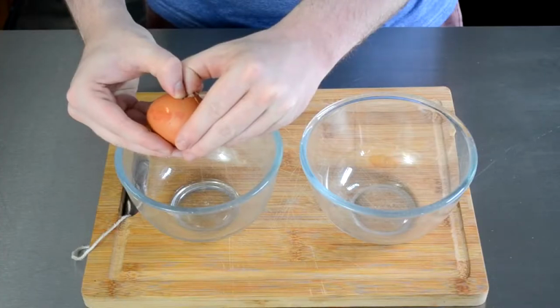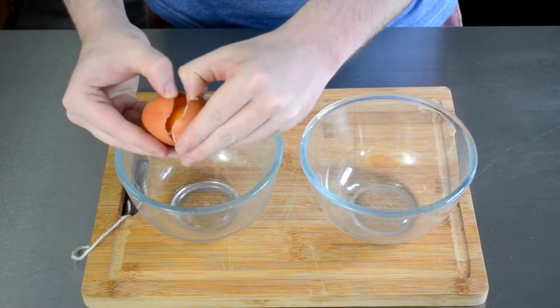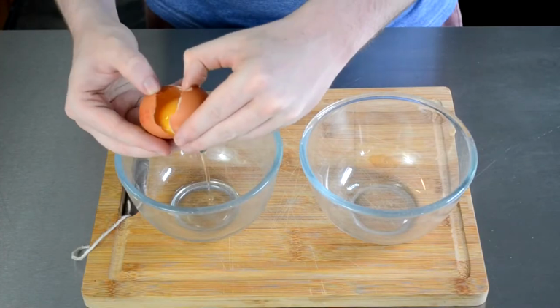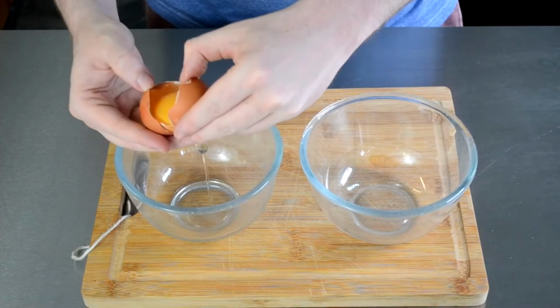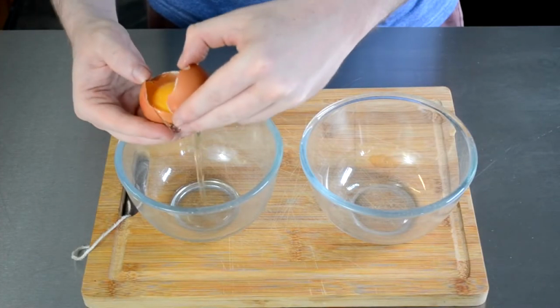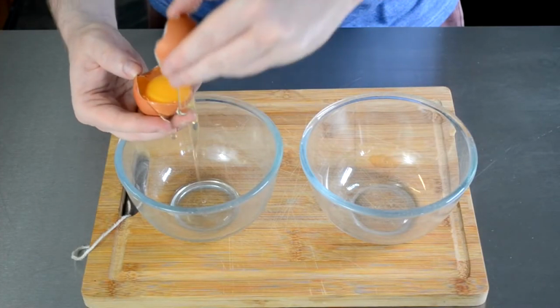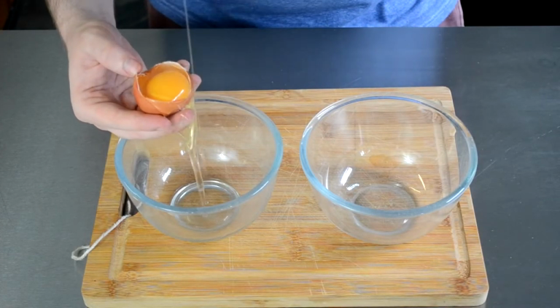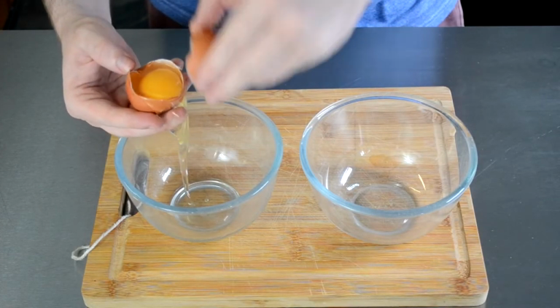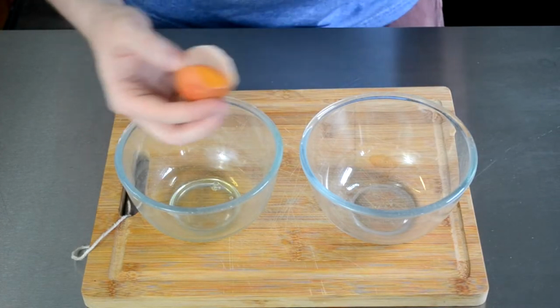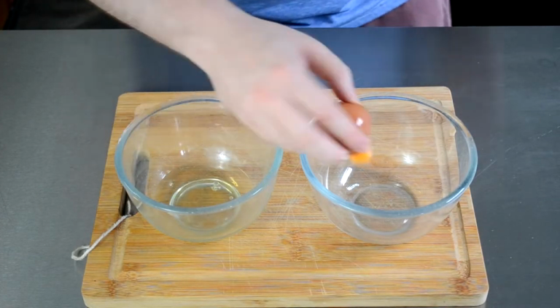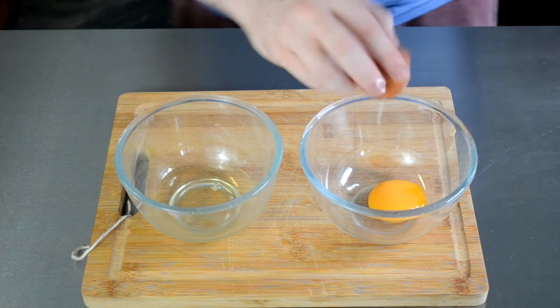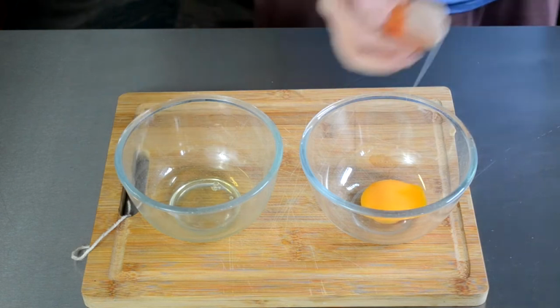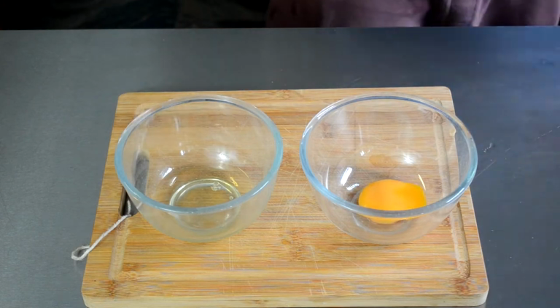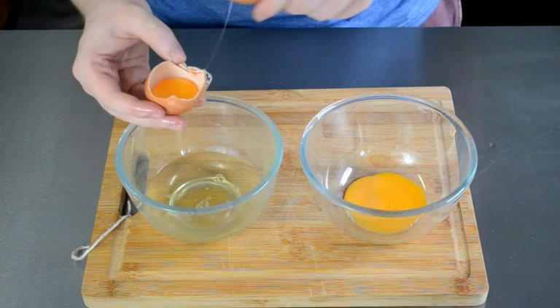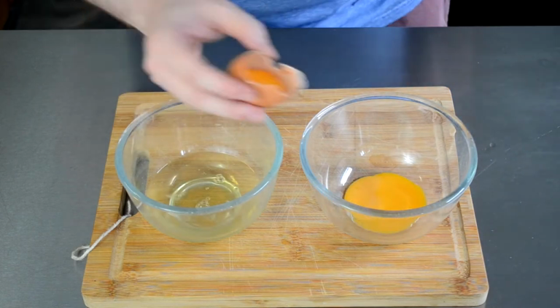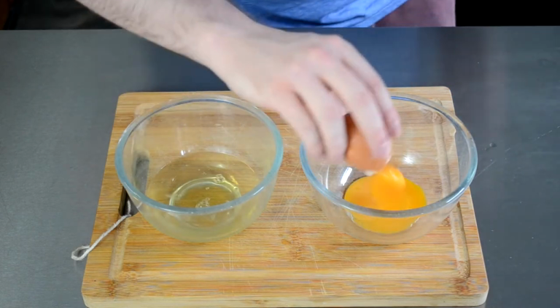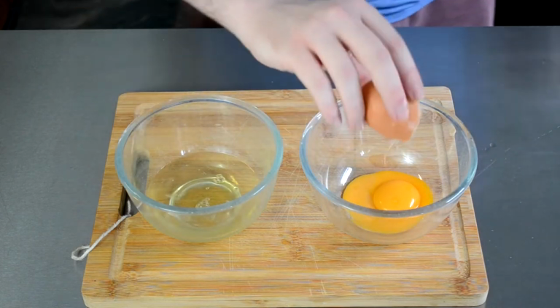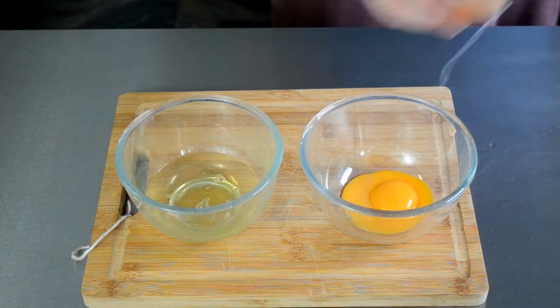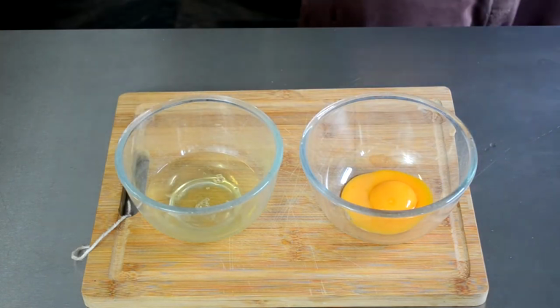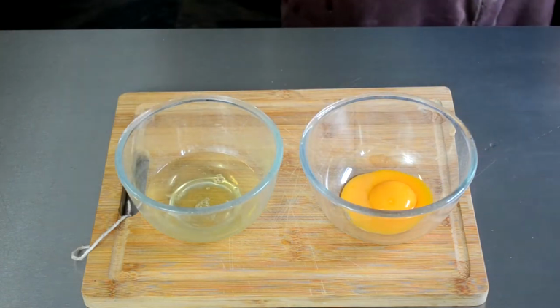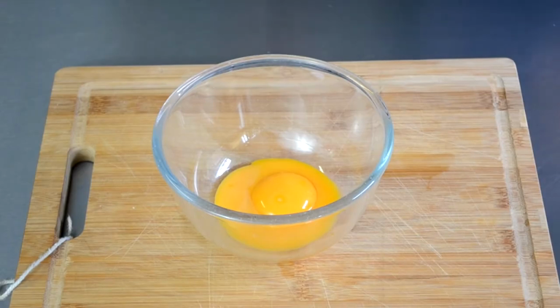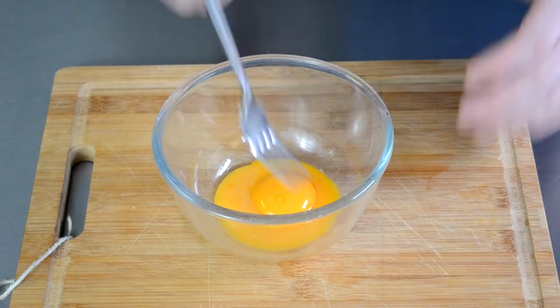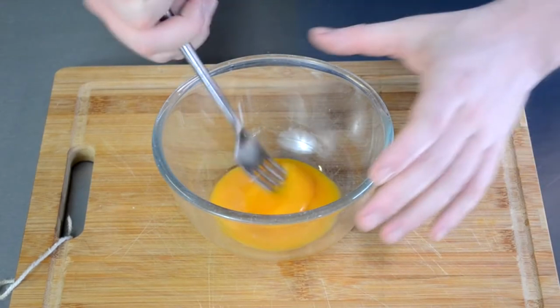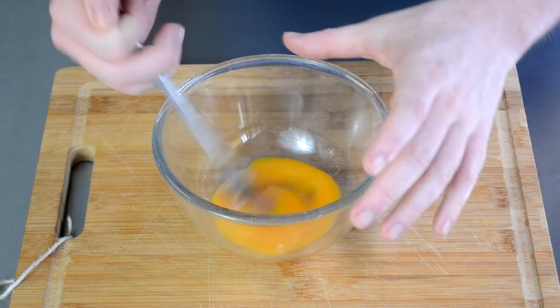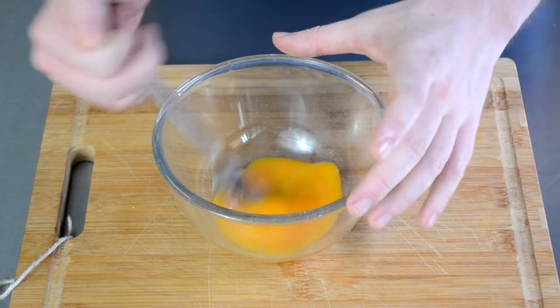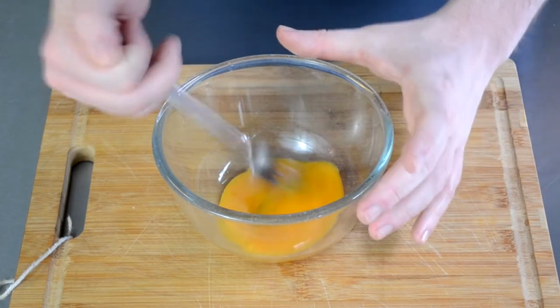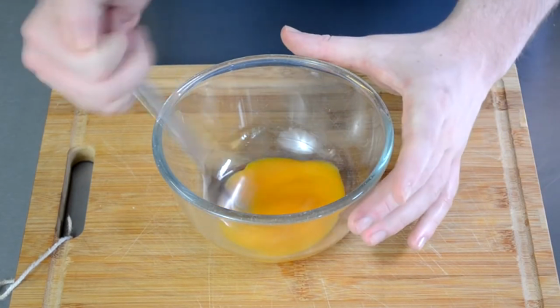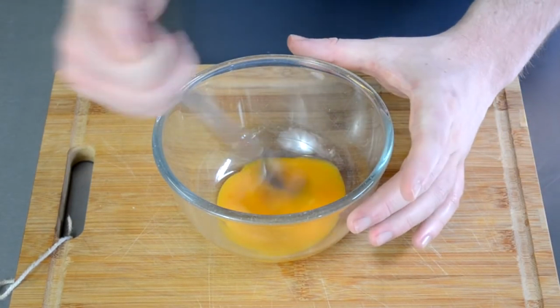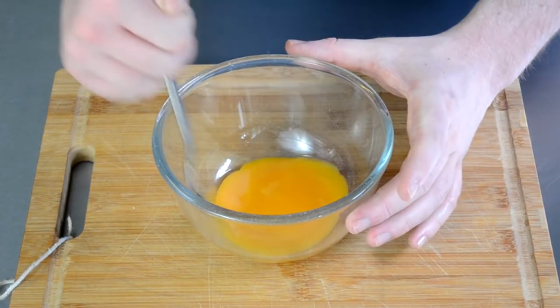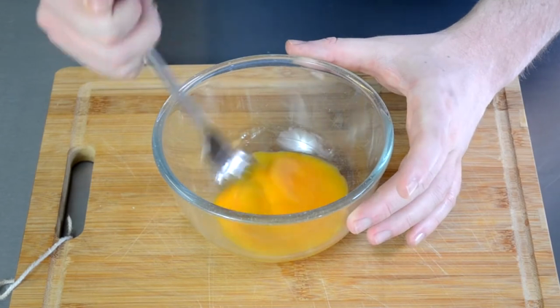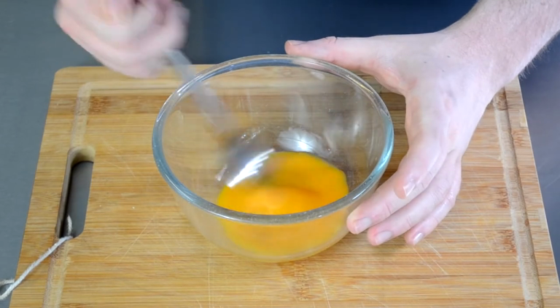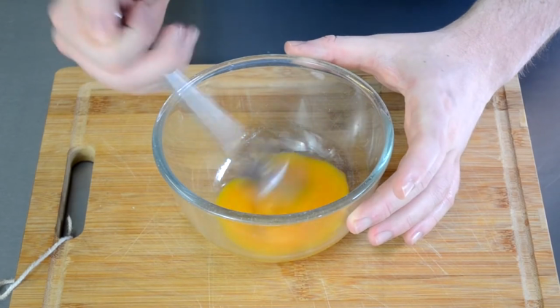In the meantime, we're going to crack open and separate two eggs as we're only going to be using the yolks. Adding egg yolks will help with the texture of the bread as well as the taste at the end.